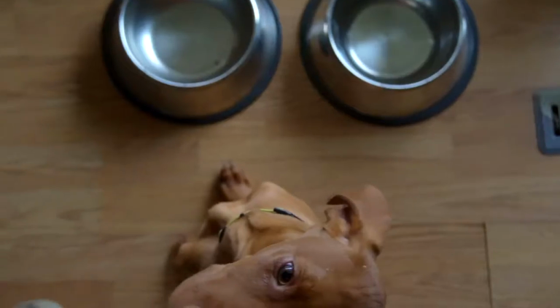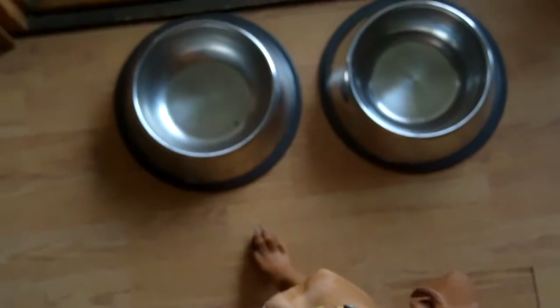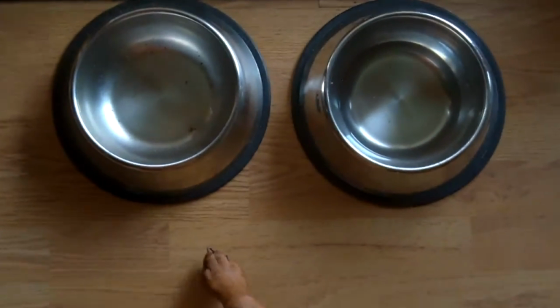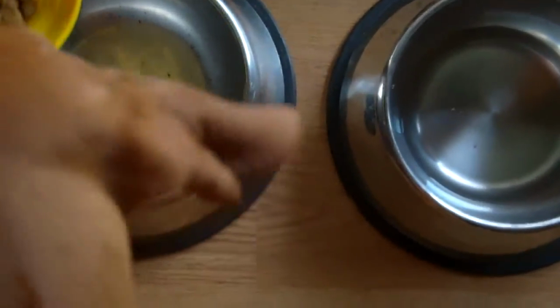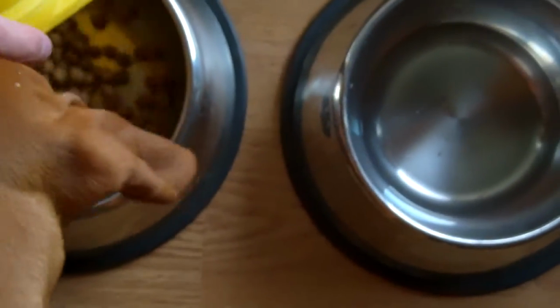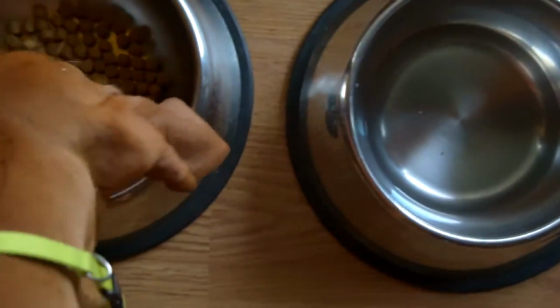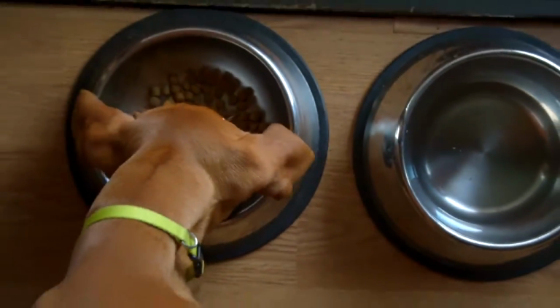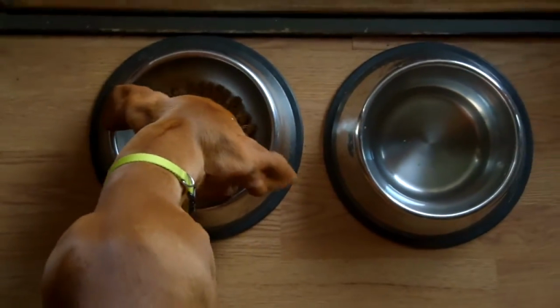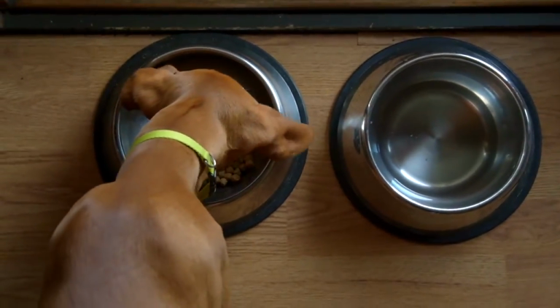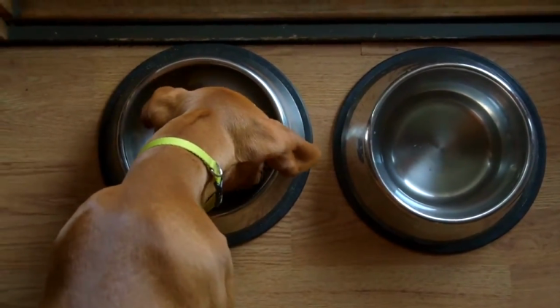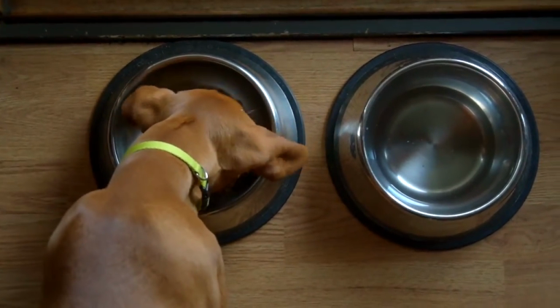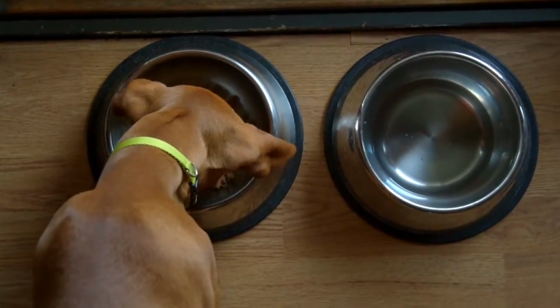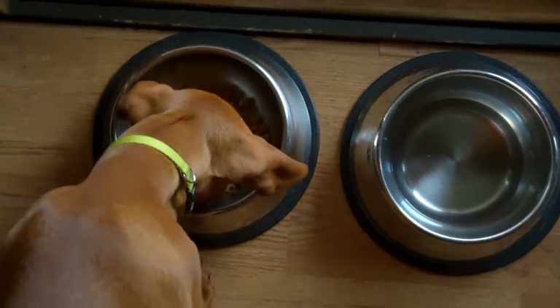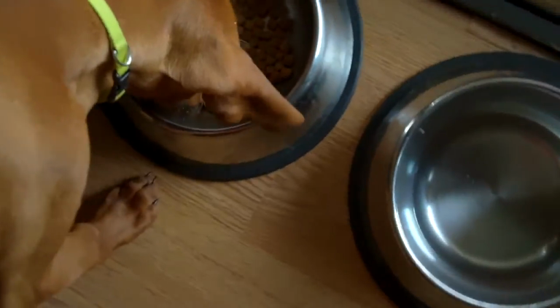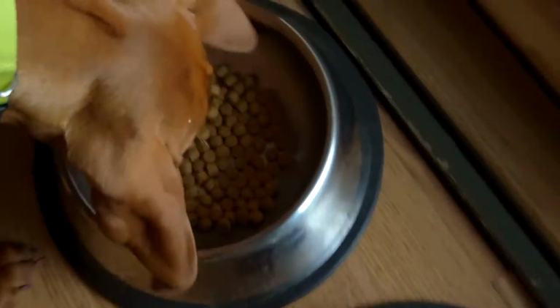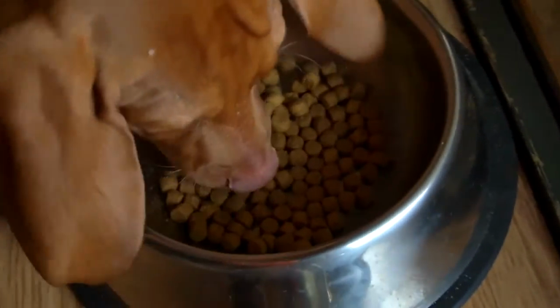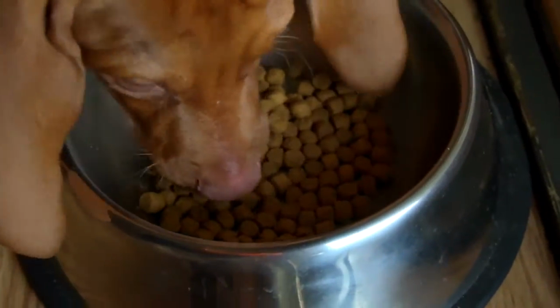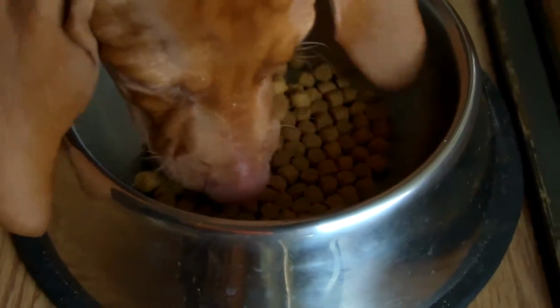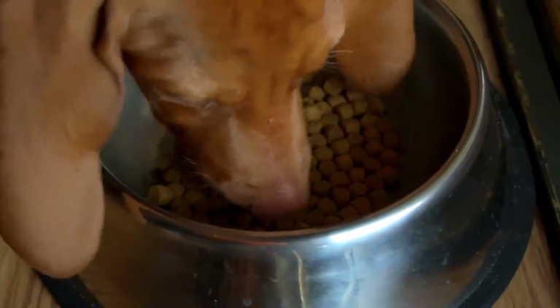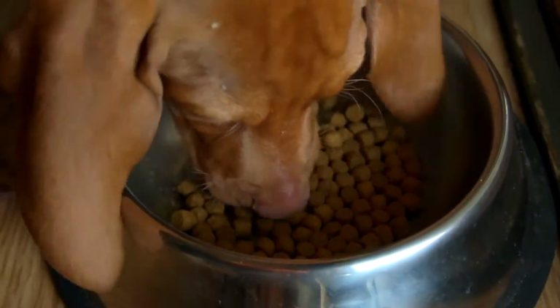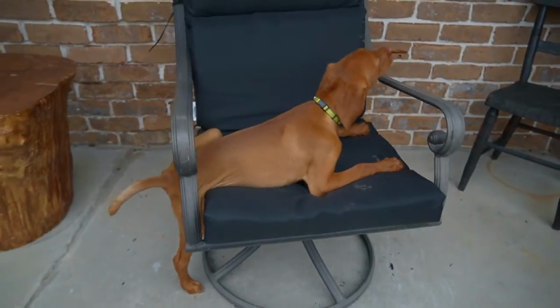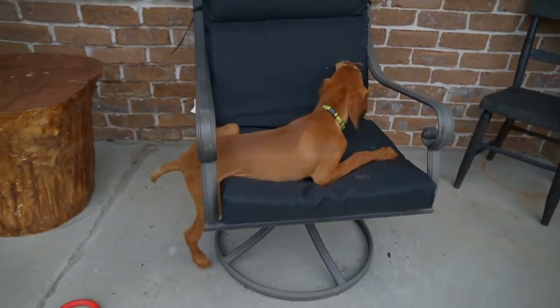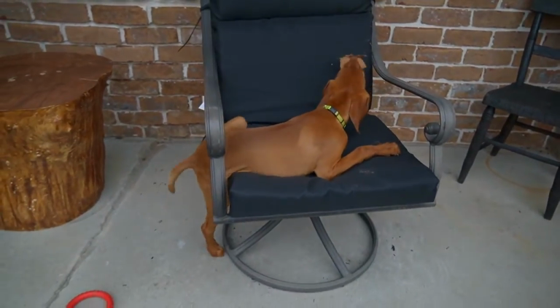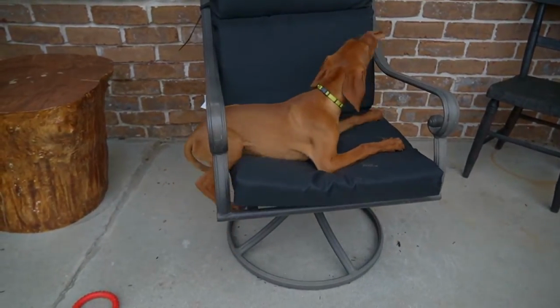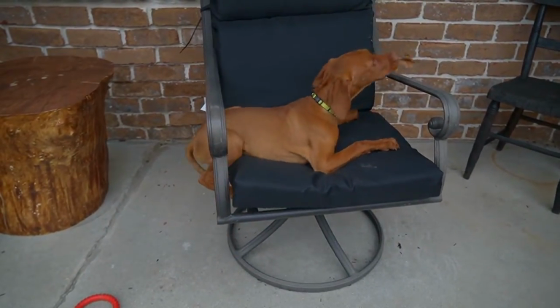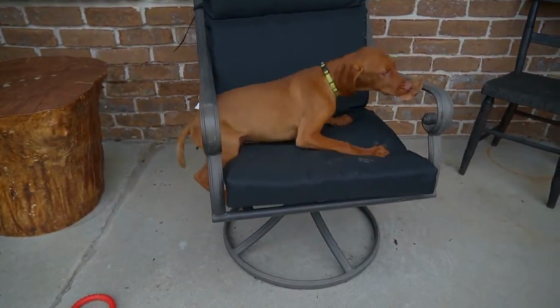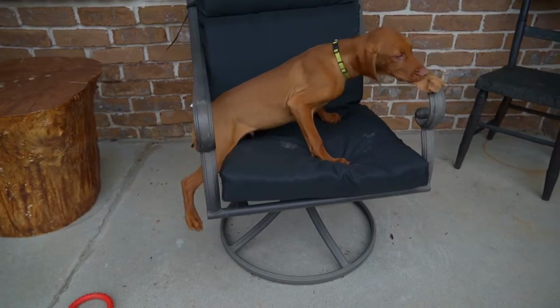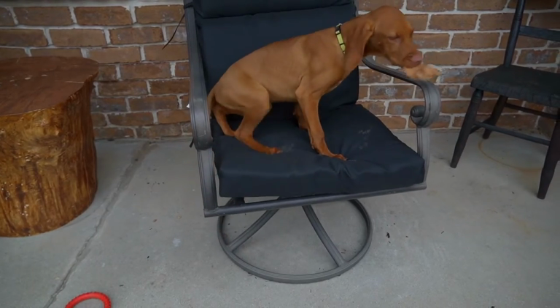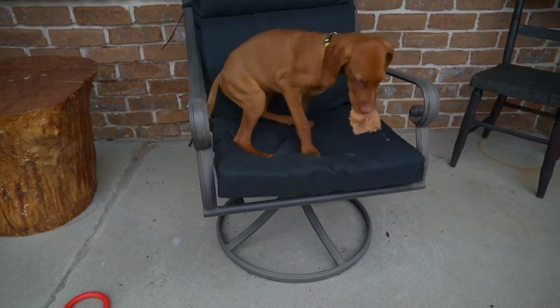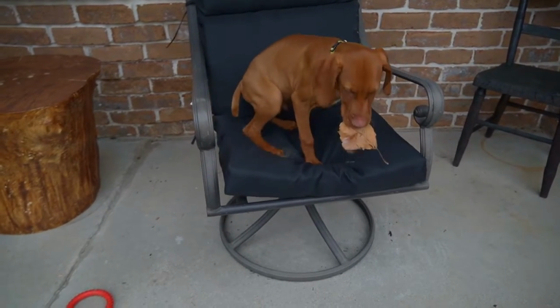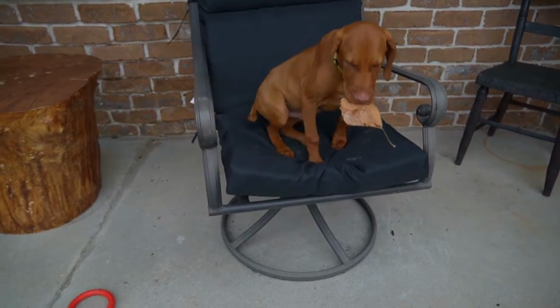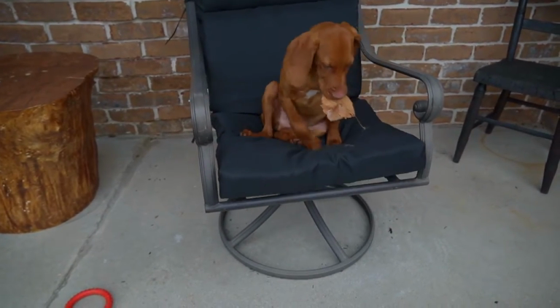Welcome back to another update video on Booter, our Hungarian Vizsla puppy. In this week's video we're going to share his weight, height, and then compare him to some household items.